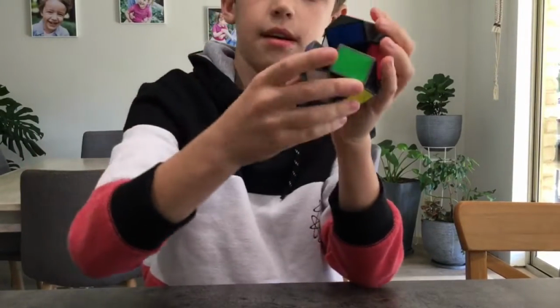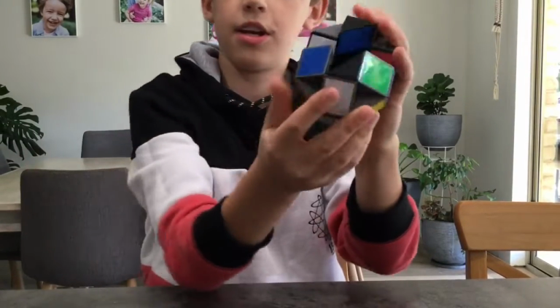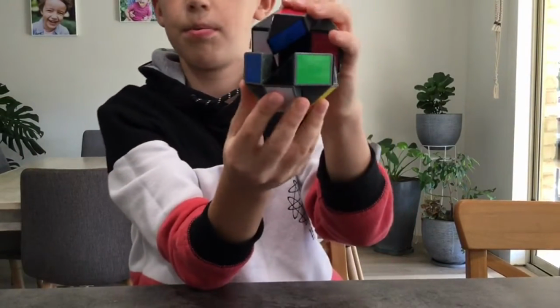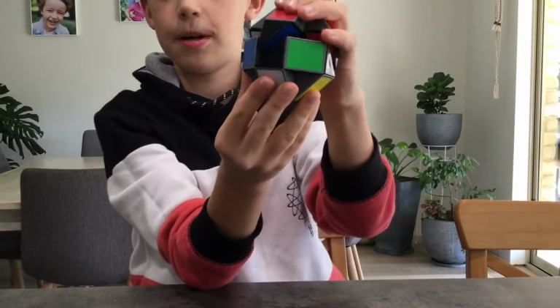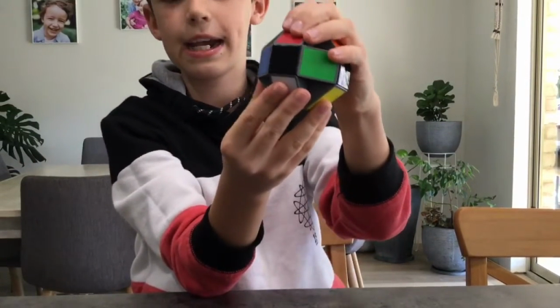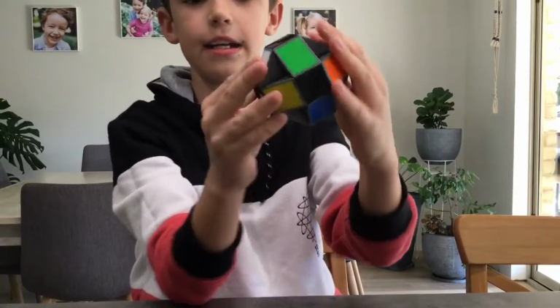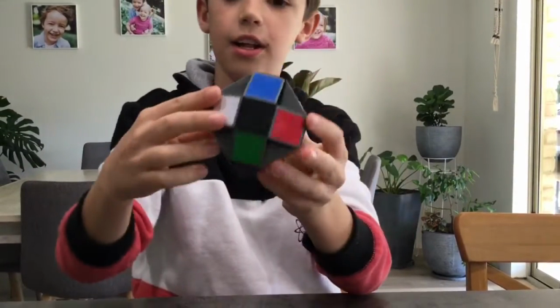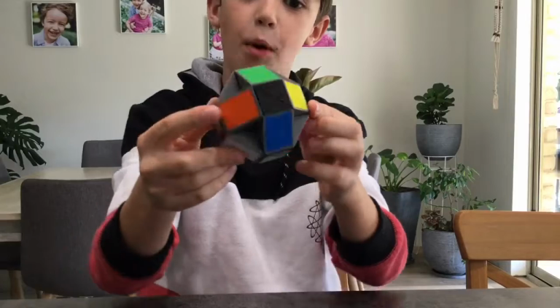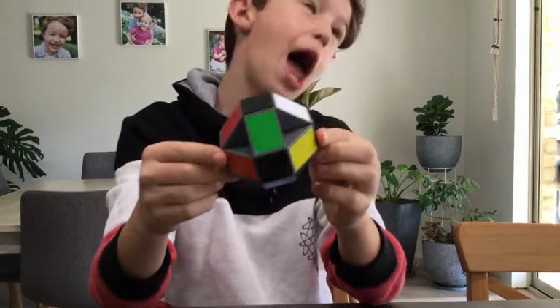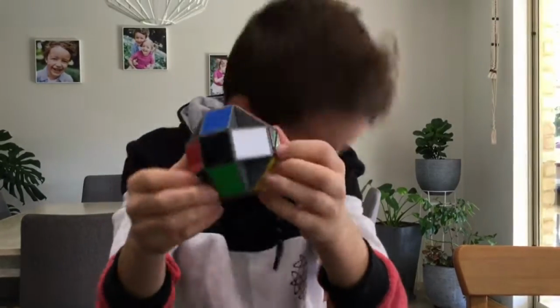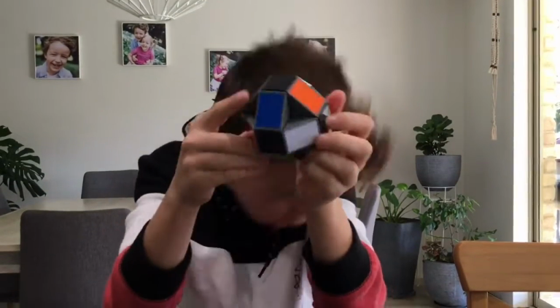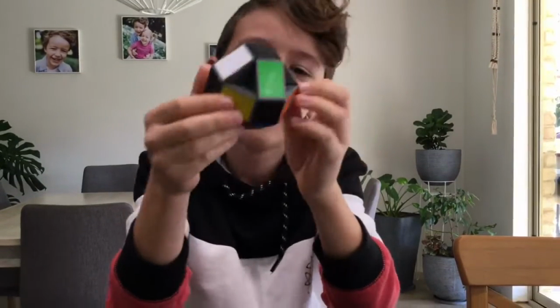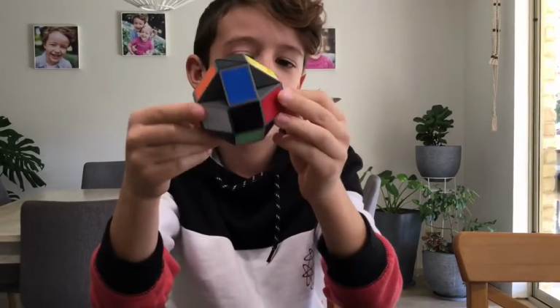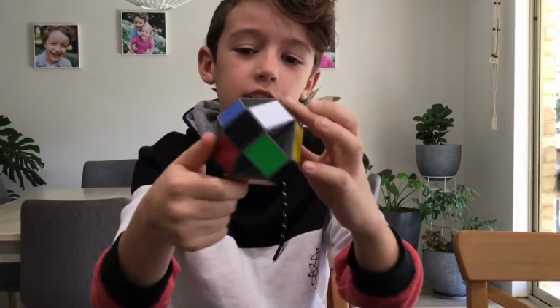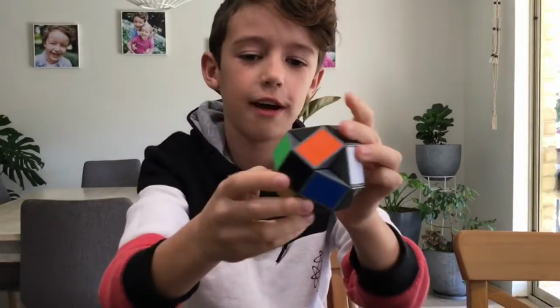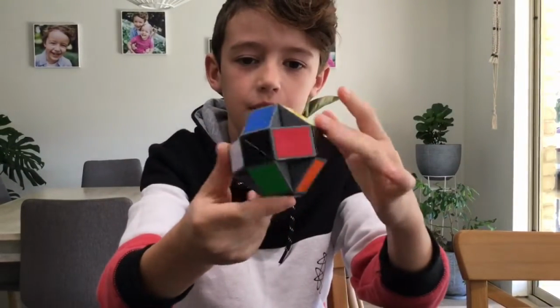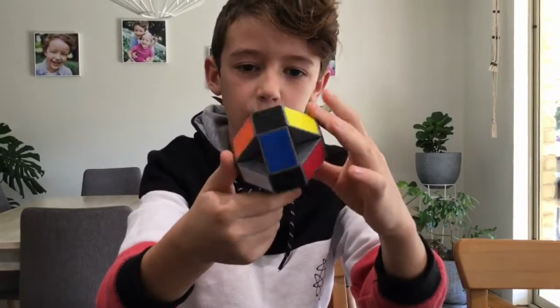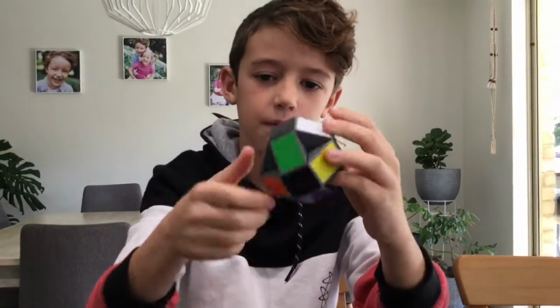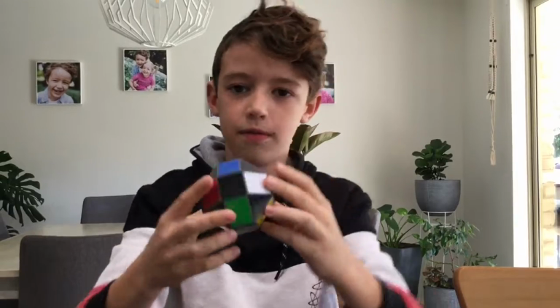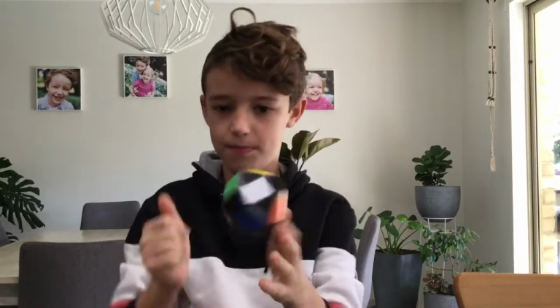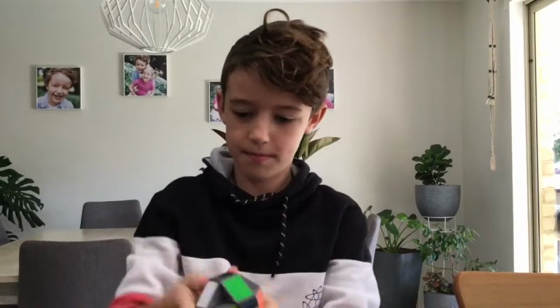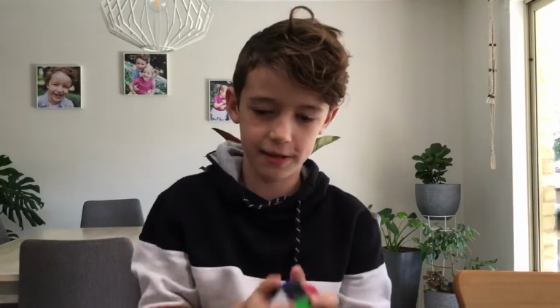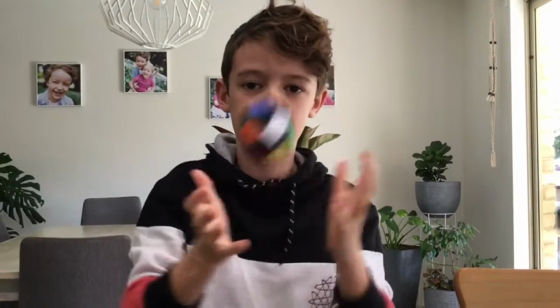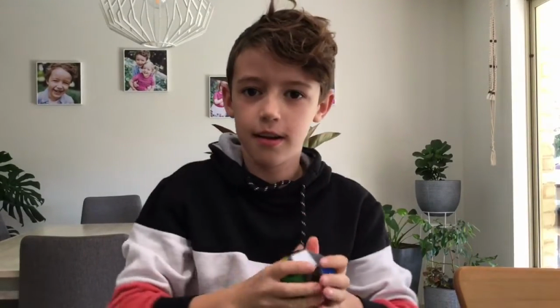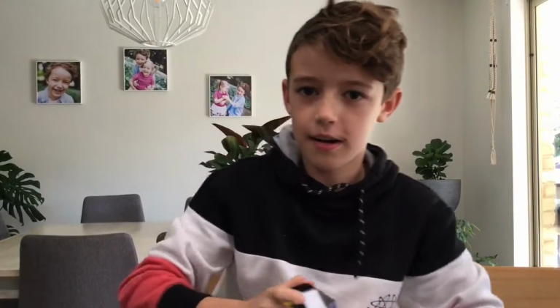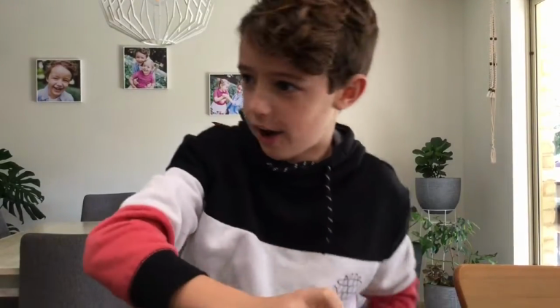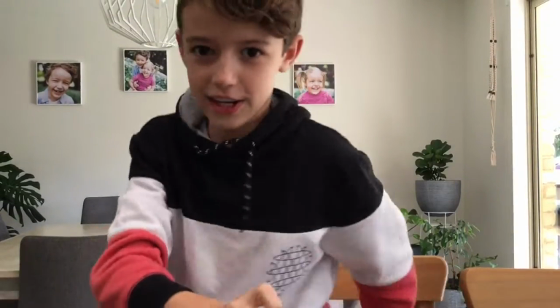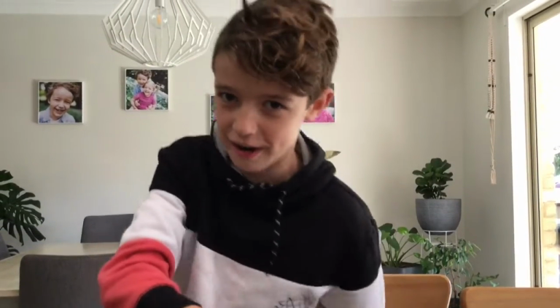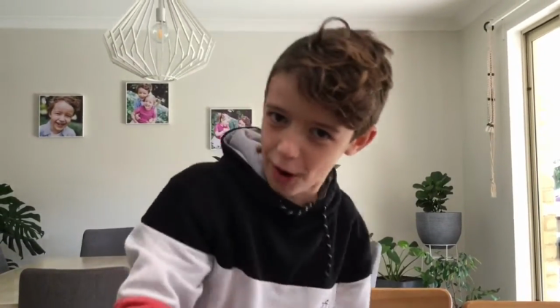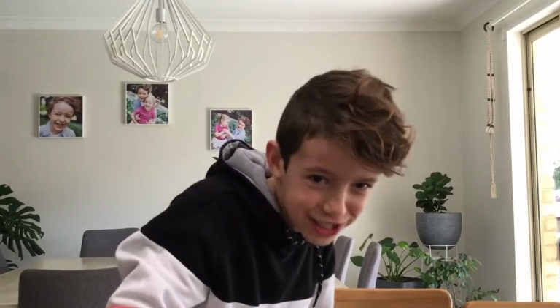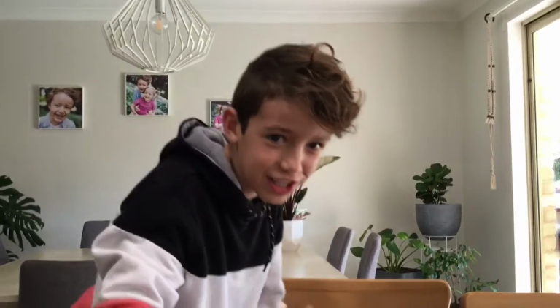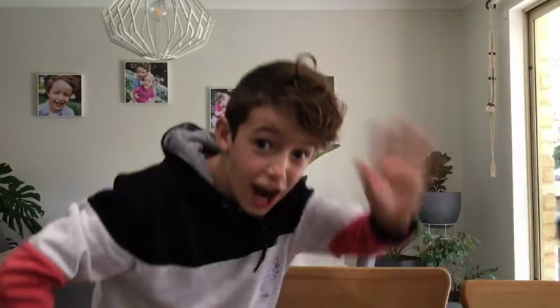Then you're going to push it back in by about that much, and then you should have a ball. Perfect — now it's time for the bonus. See ya!